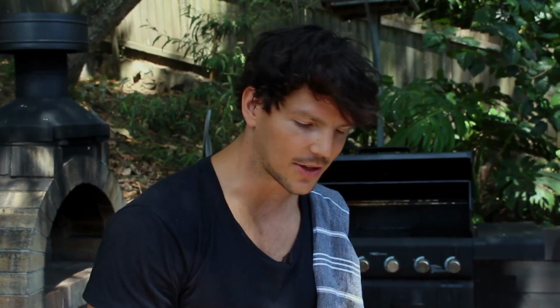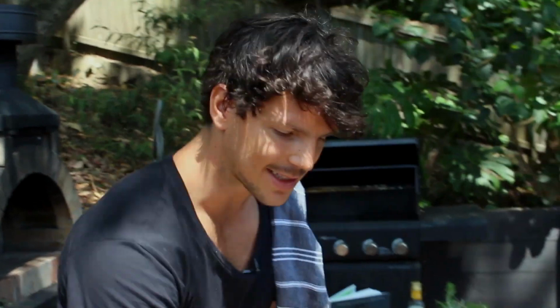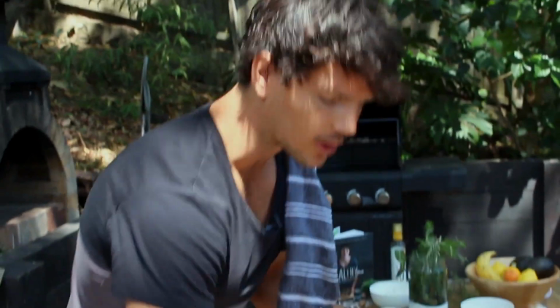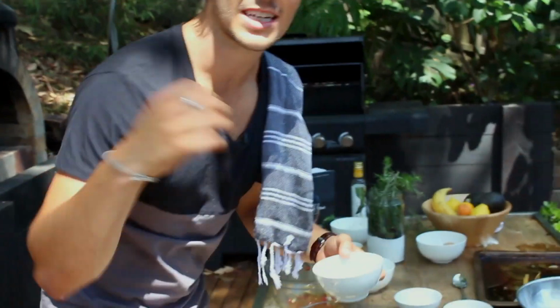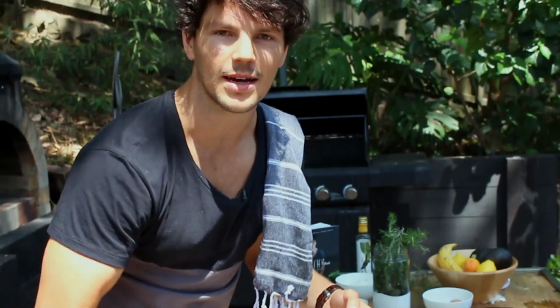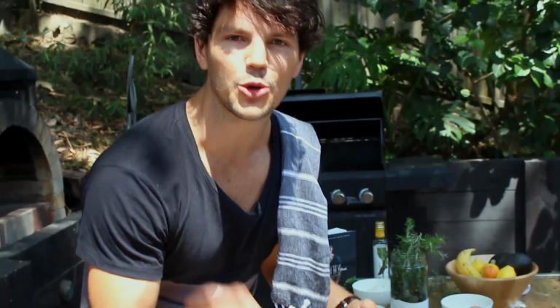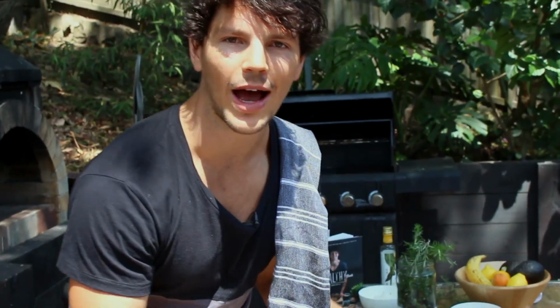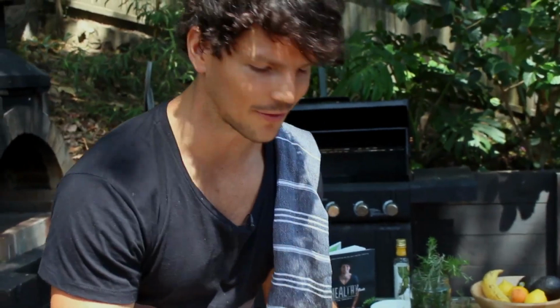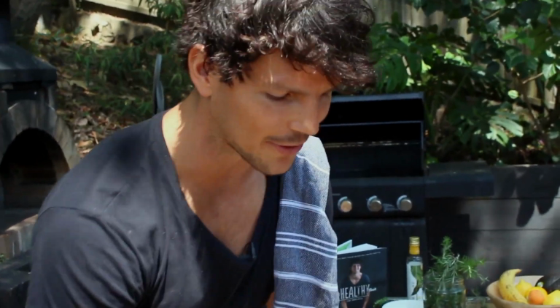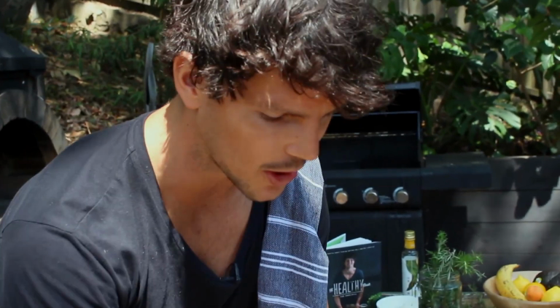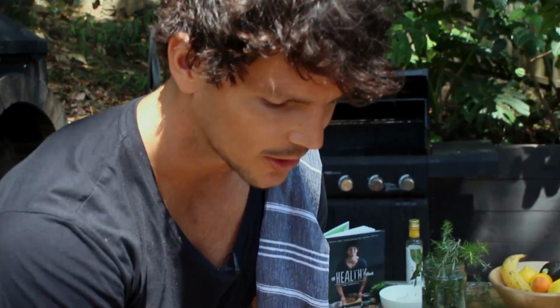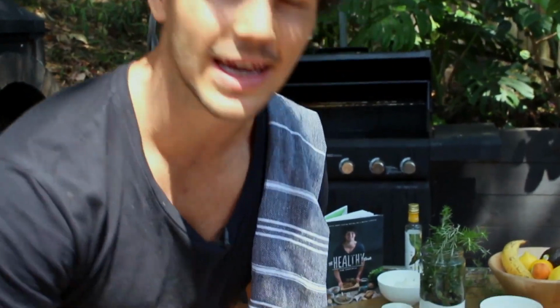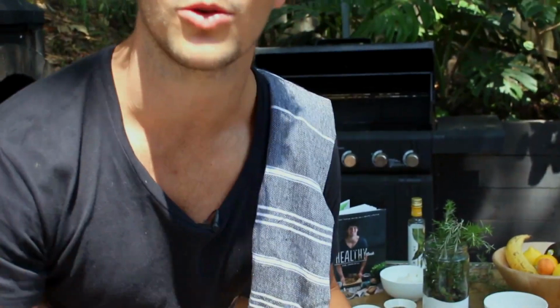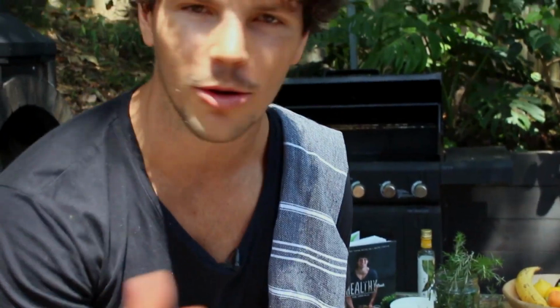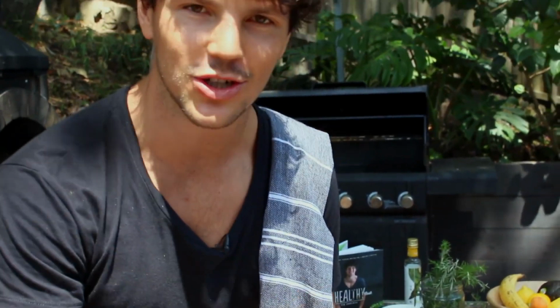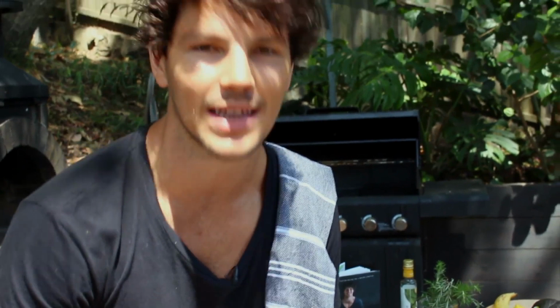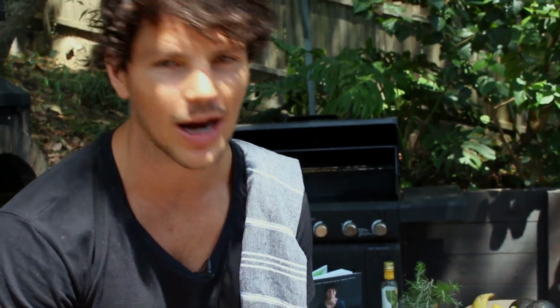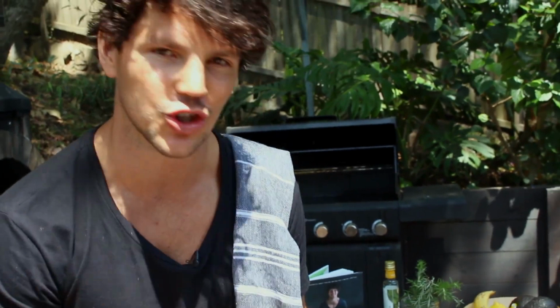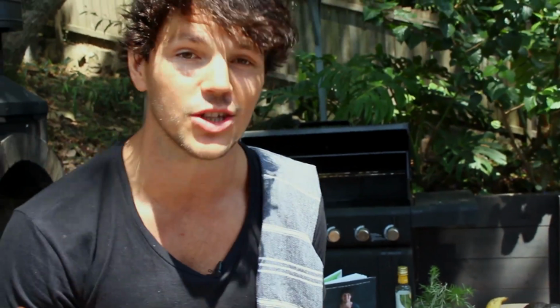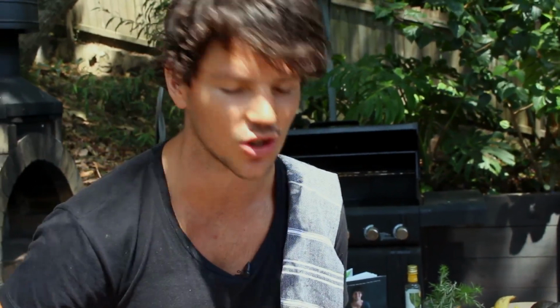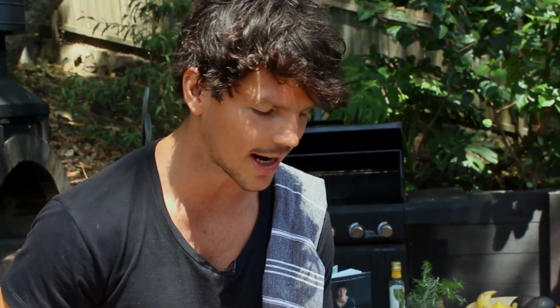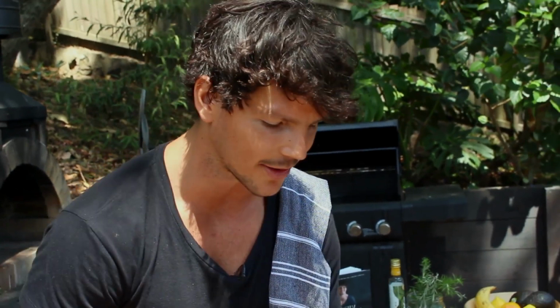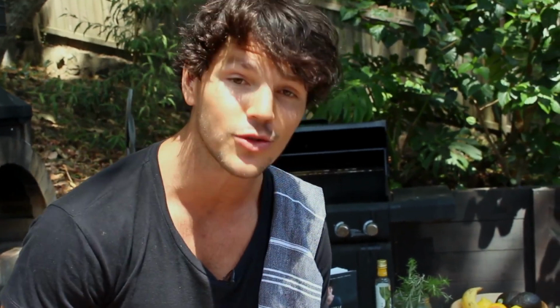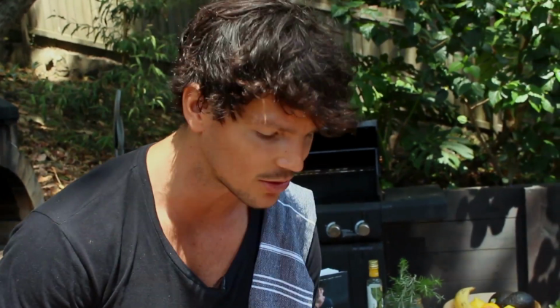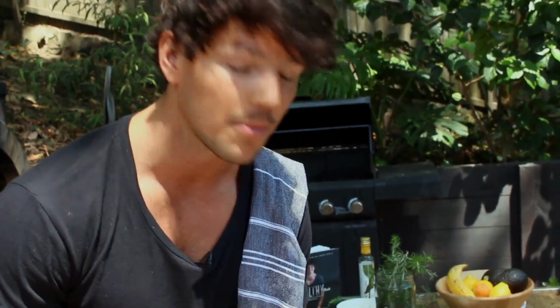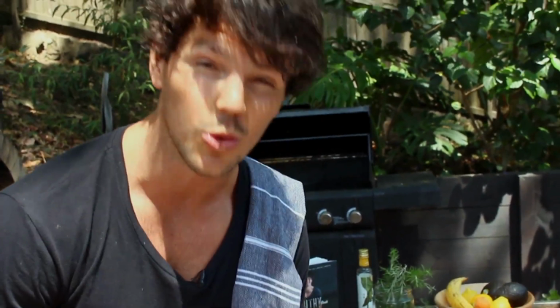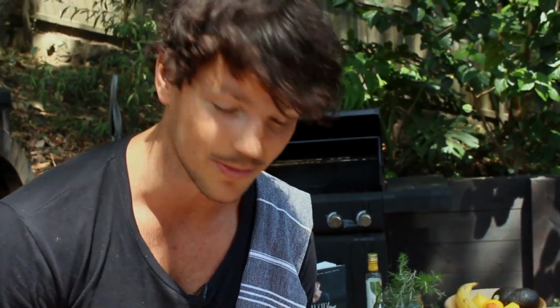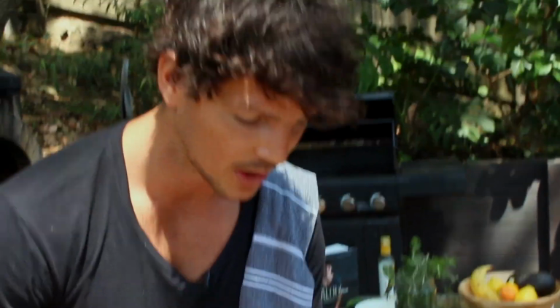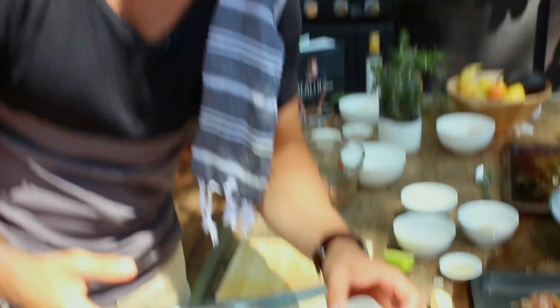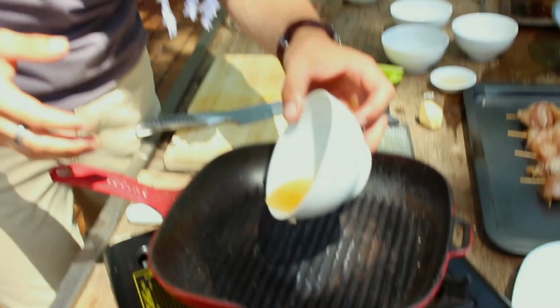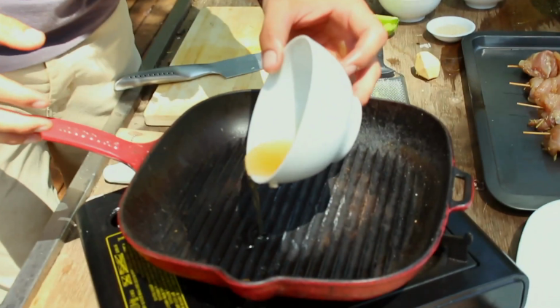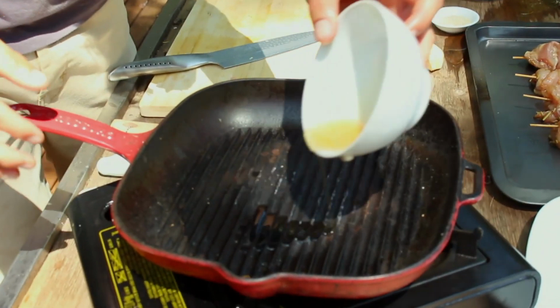To the pan you're going to add your sesame oil. The sesame is a beautiful Asian flavour as well. You can see how all the combinations — the lemongrass, the chilli, the ginger, the garlic — are very traditional but awesome. So adding that sesame oil to the pan.